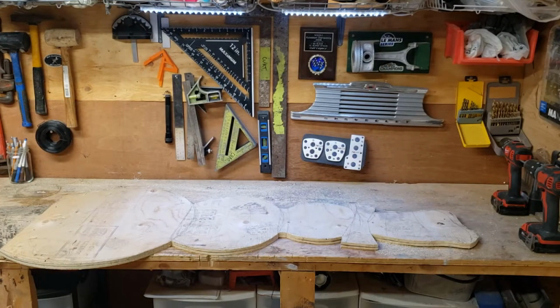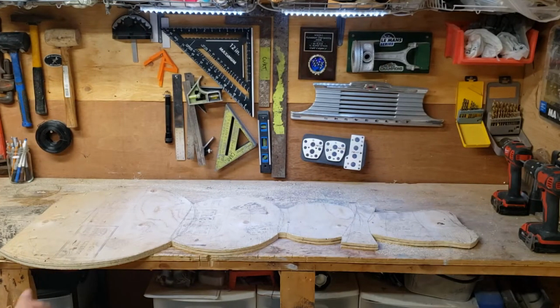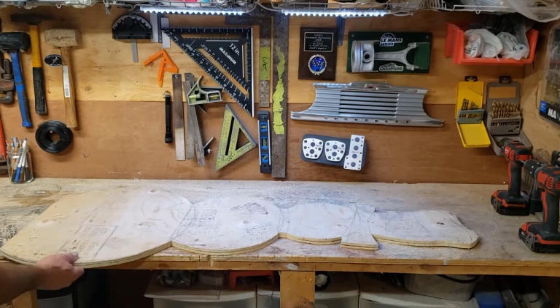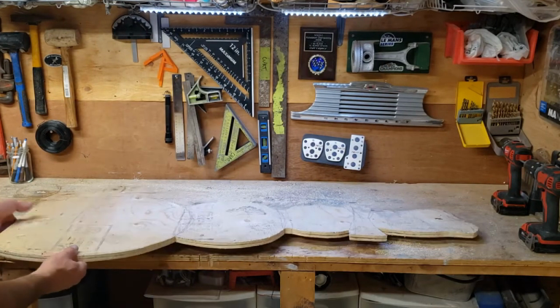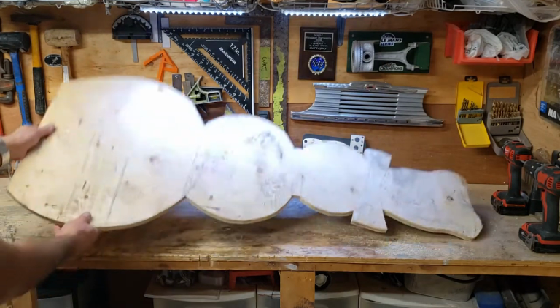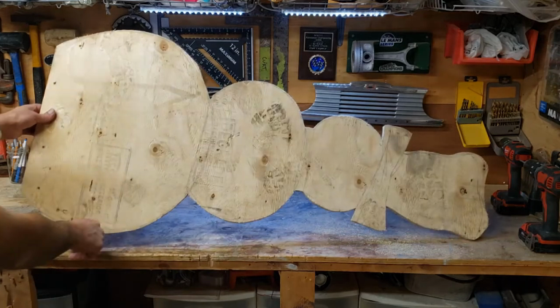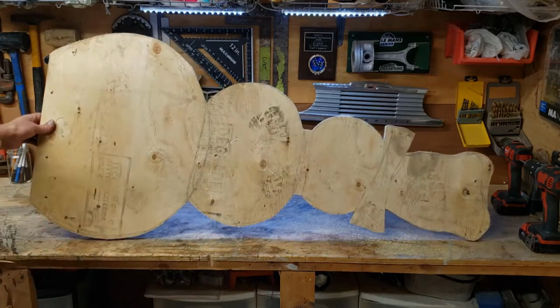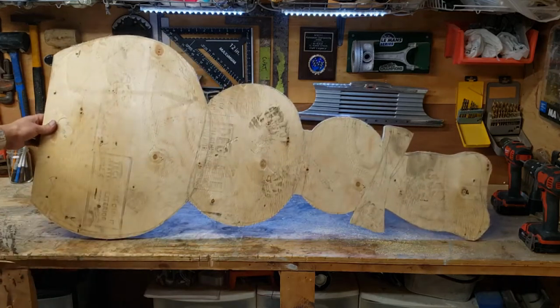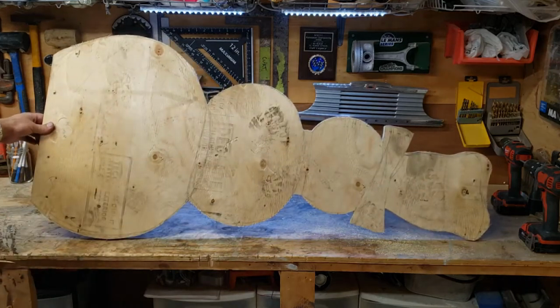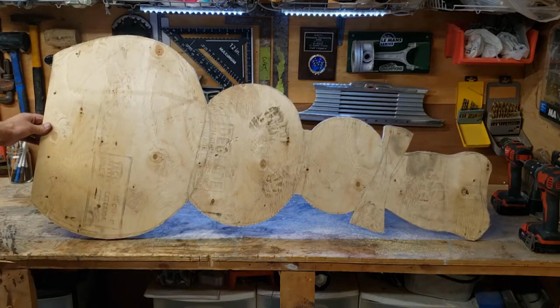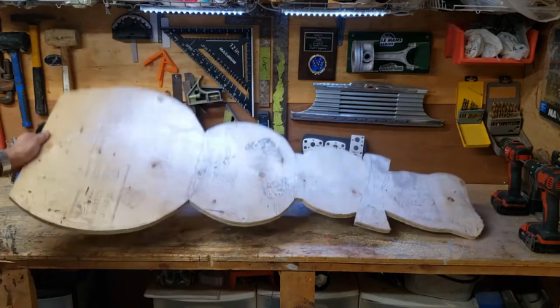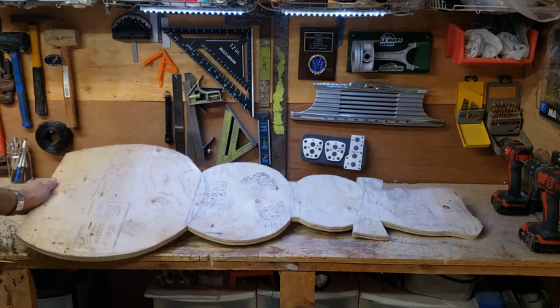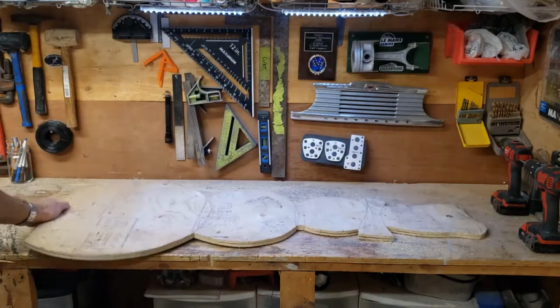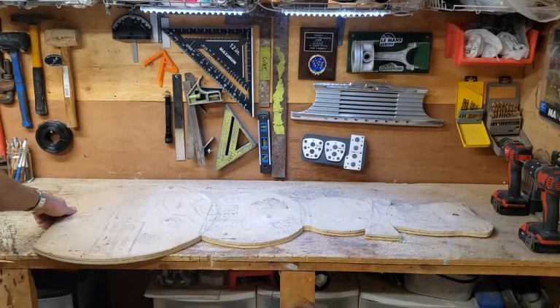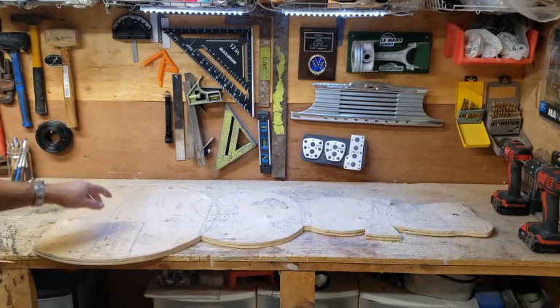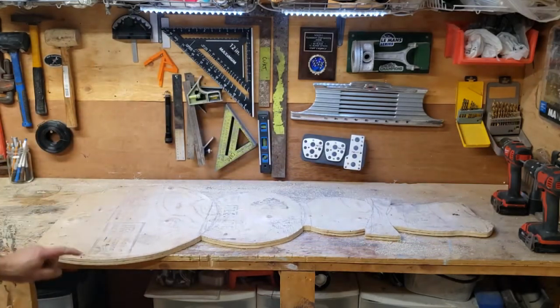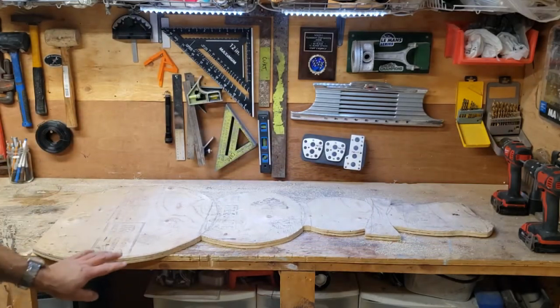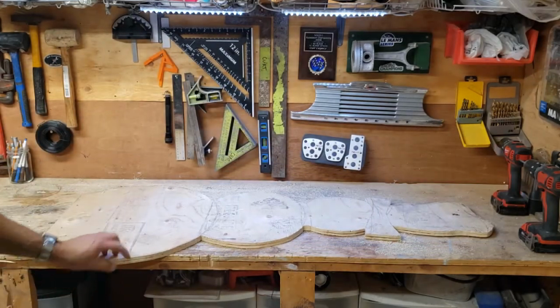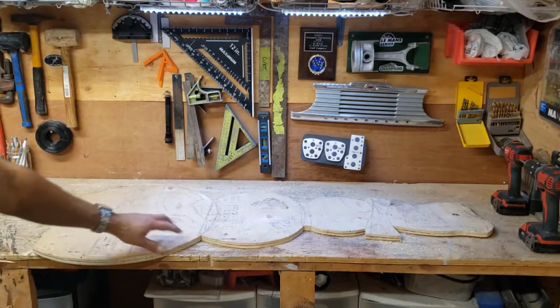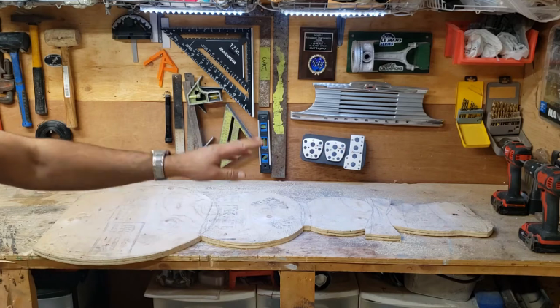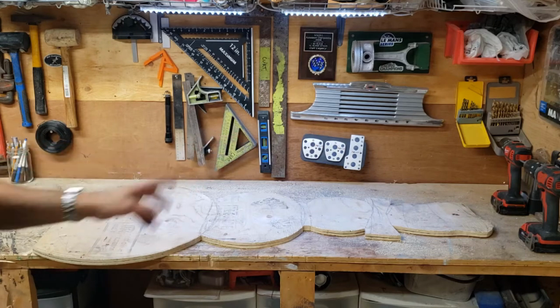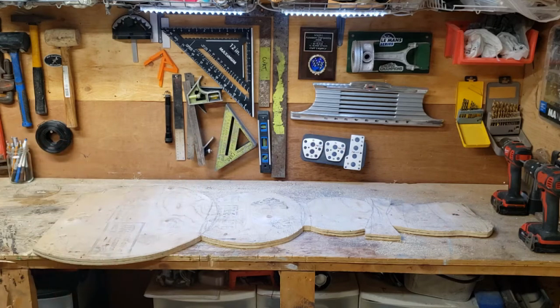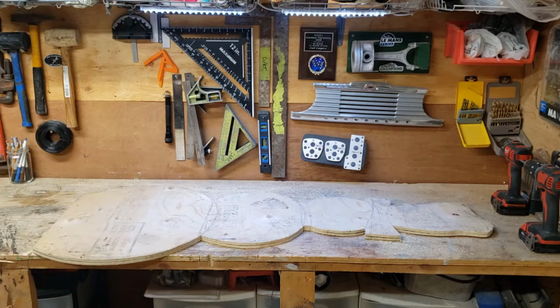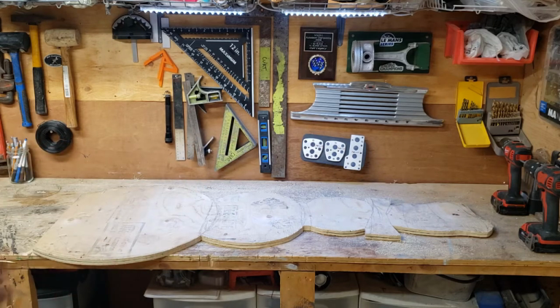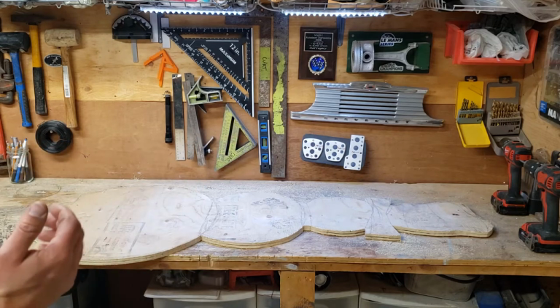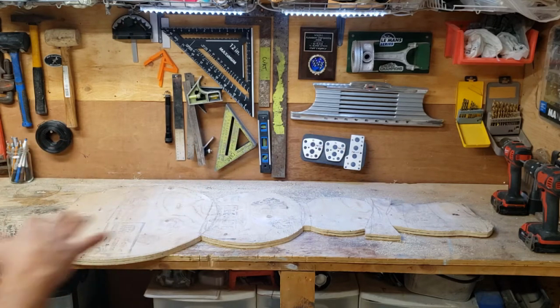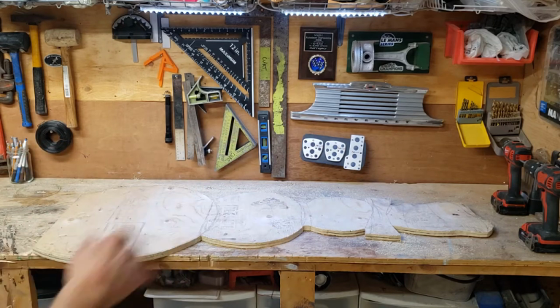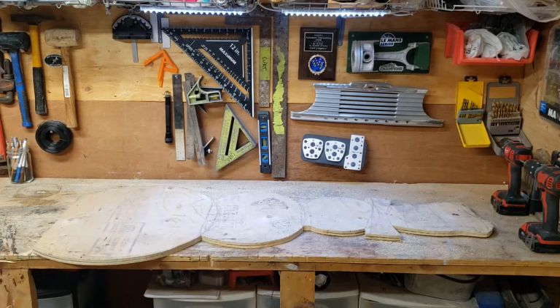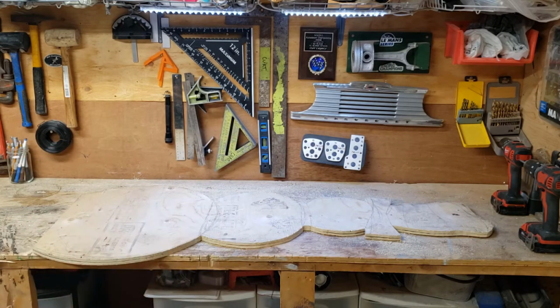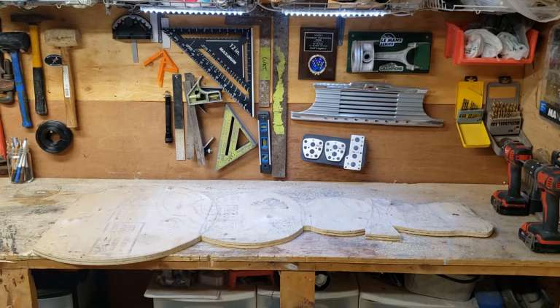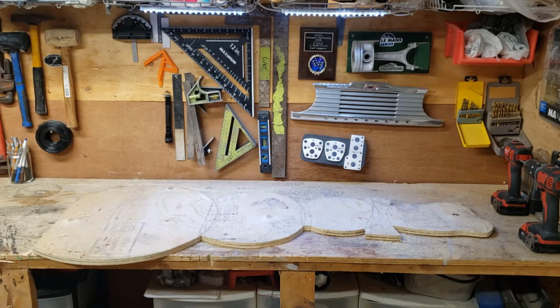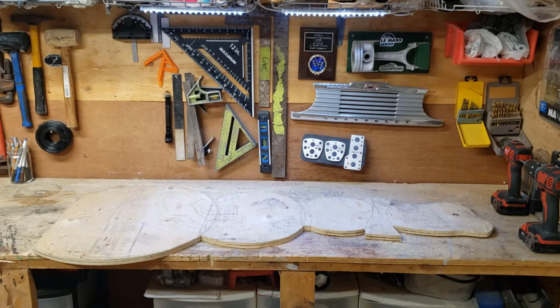Okay, so that's starting to look like something — pretty happy with that. Now I'm going to get the router out and I'm just going to put a nice little bead on the edge, and then I'm going to sand it smooth and let's start painting.